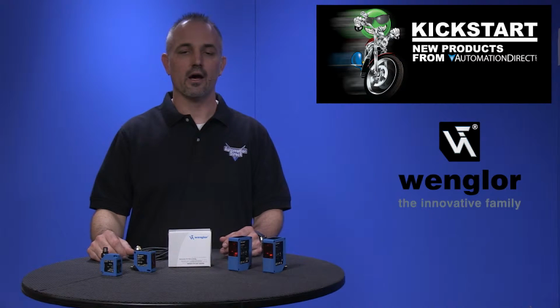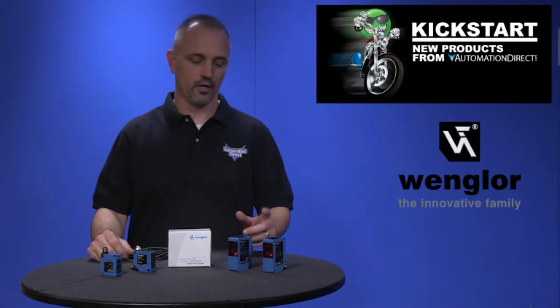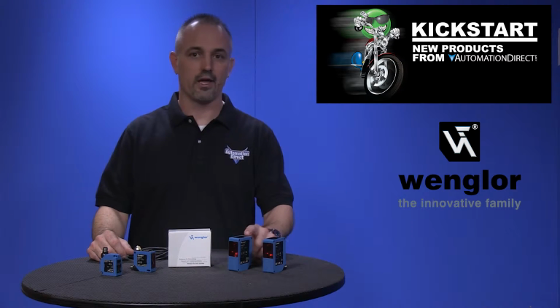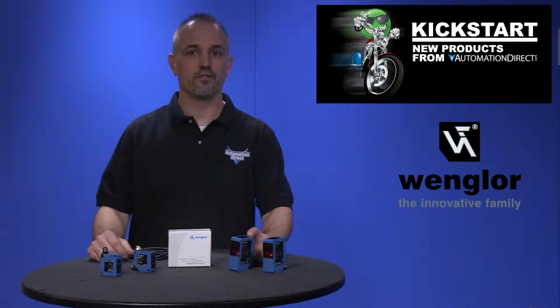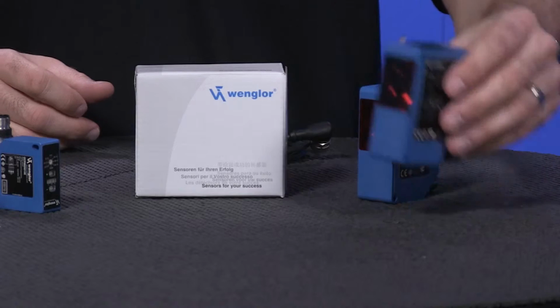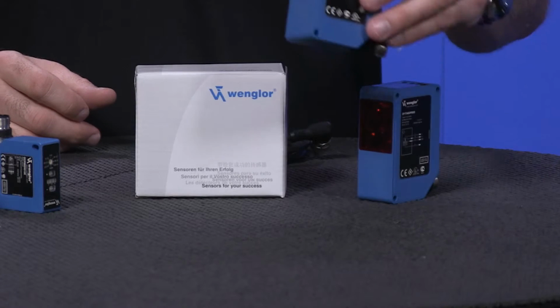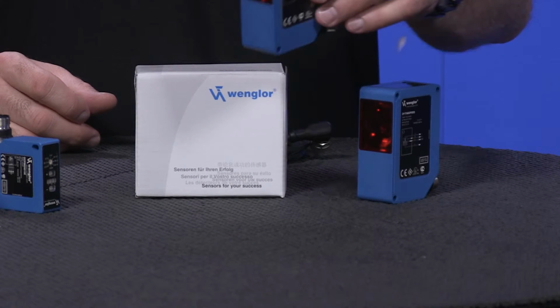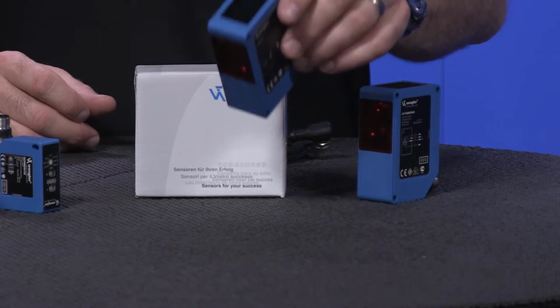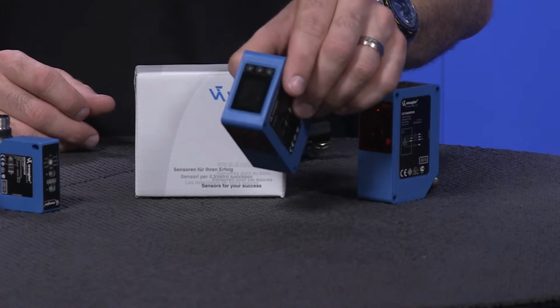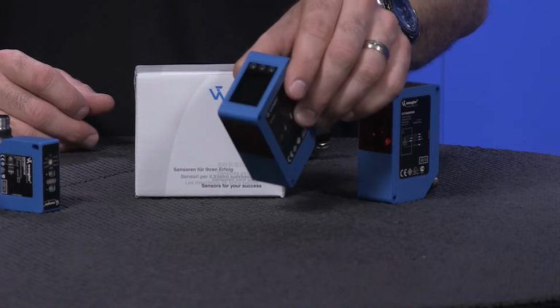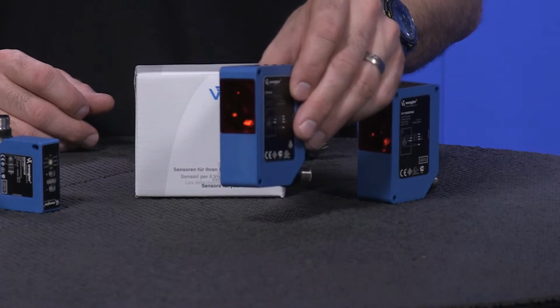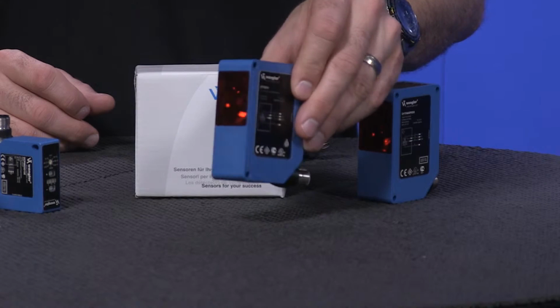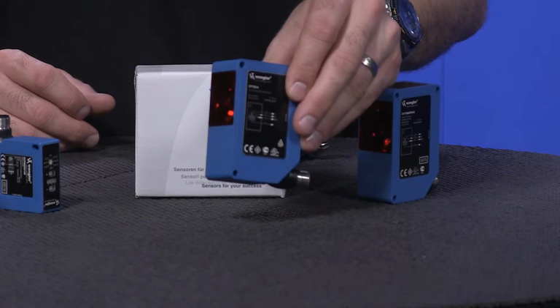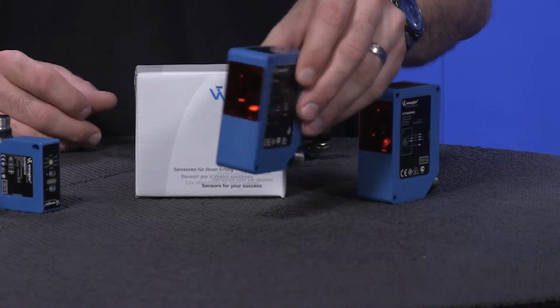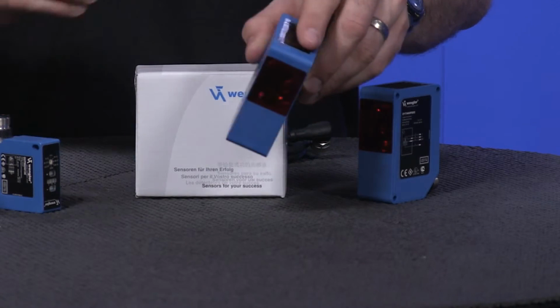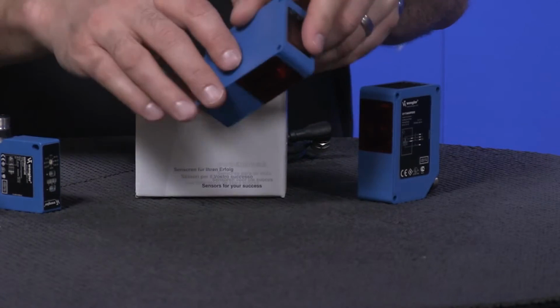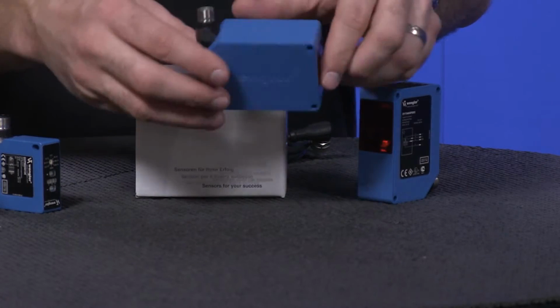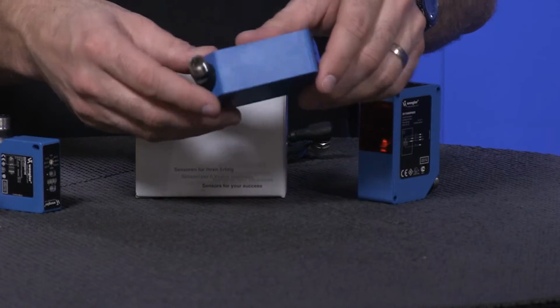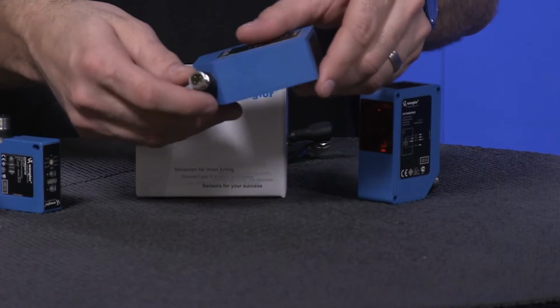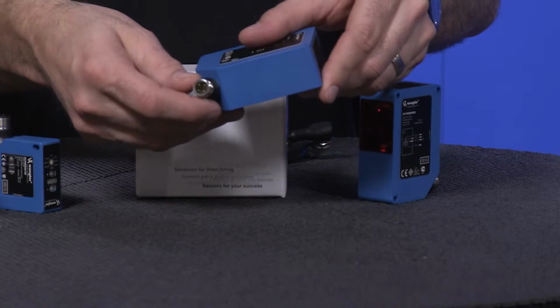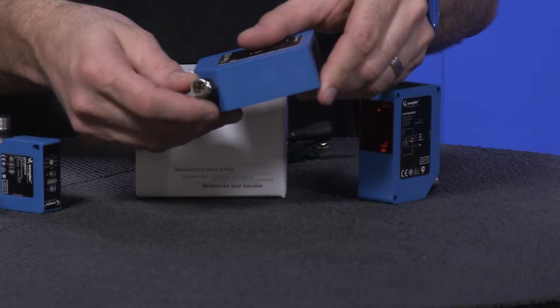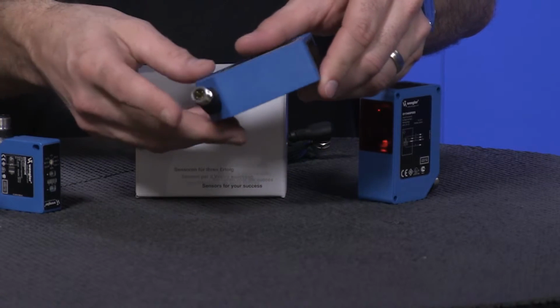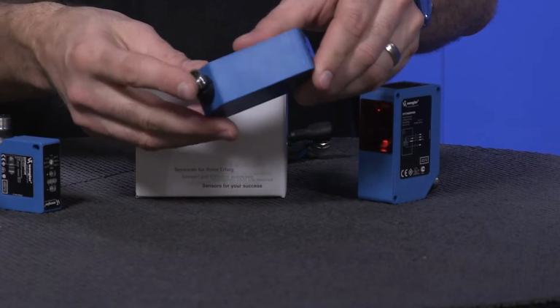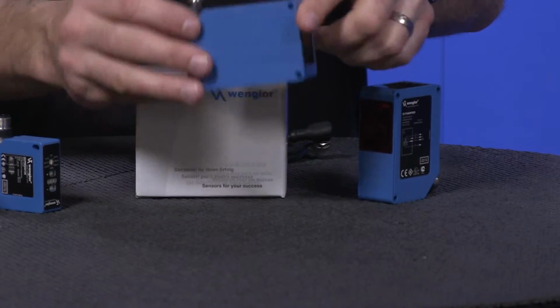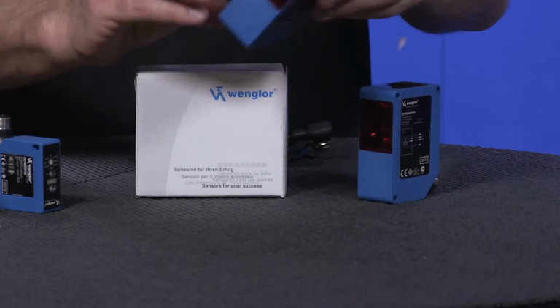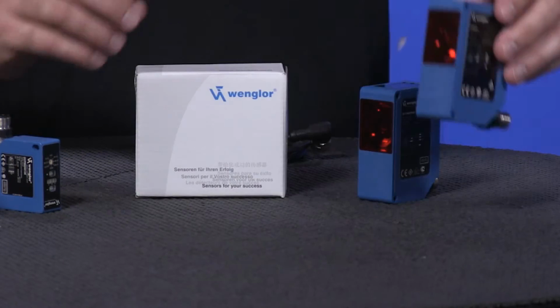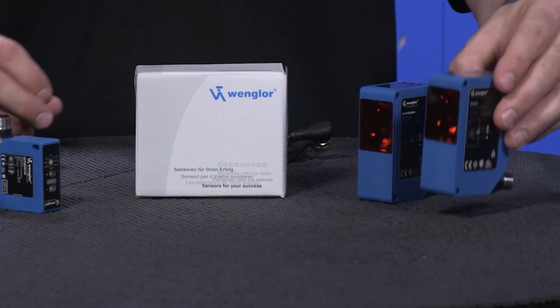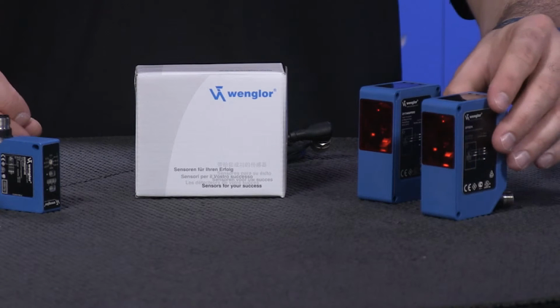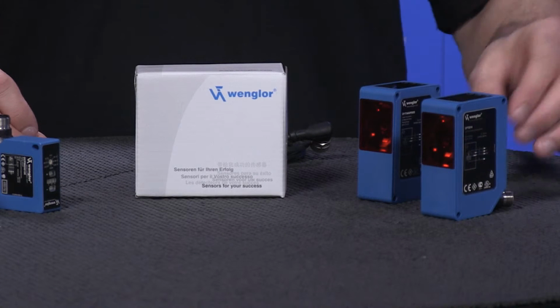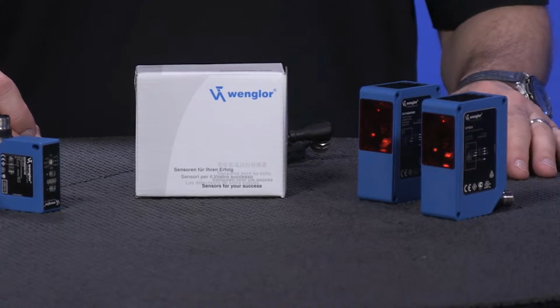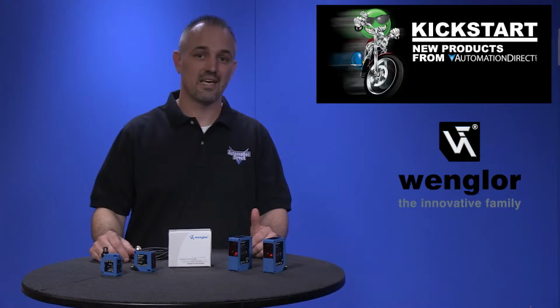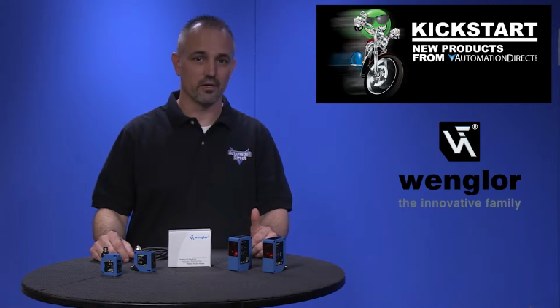Here we have the new long range distance measuring sensors in the 2010 to 2015 families, with distances of 3 meters up to 10 meters.